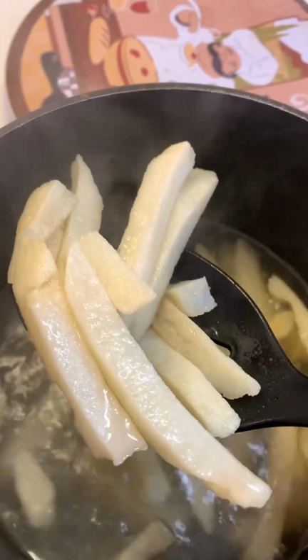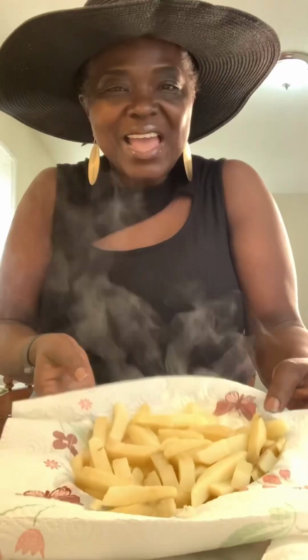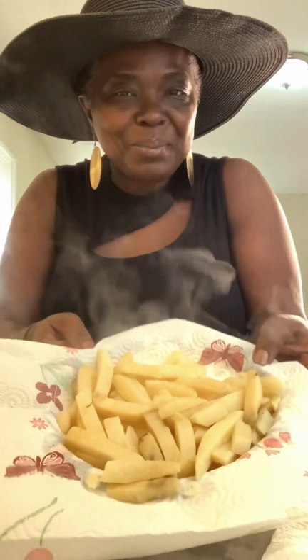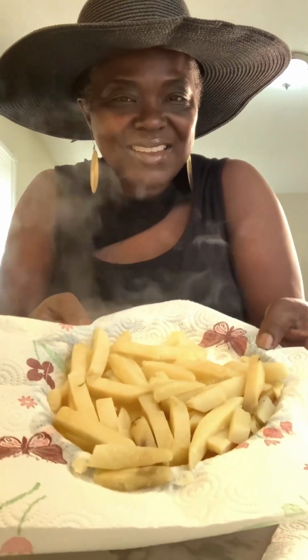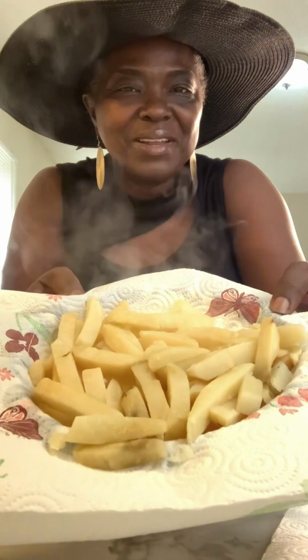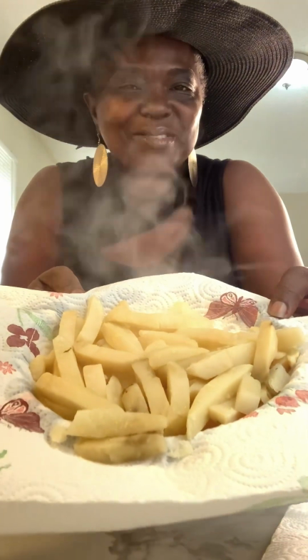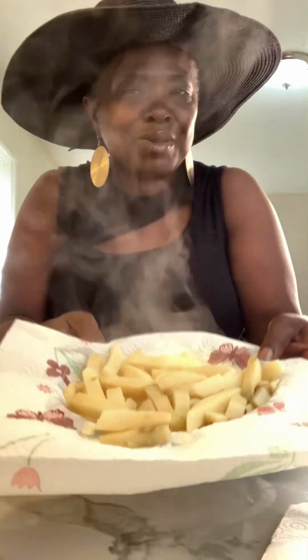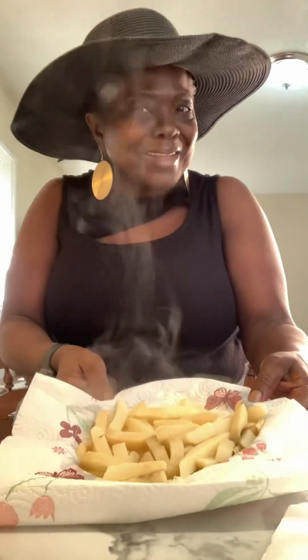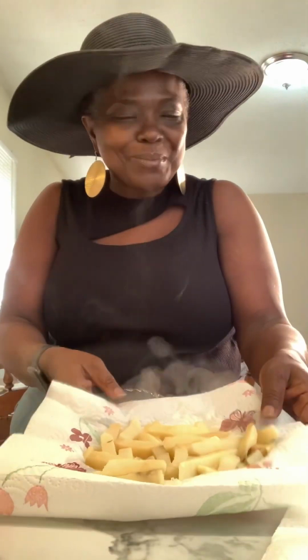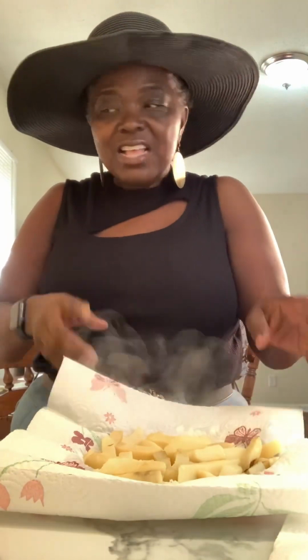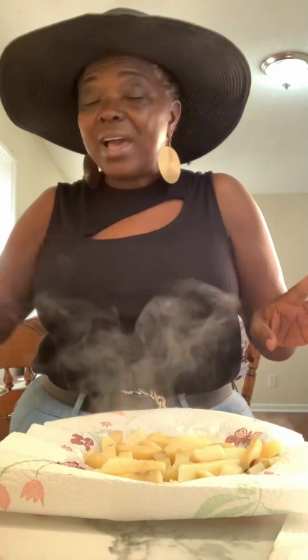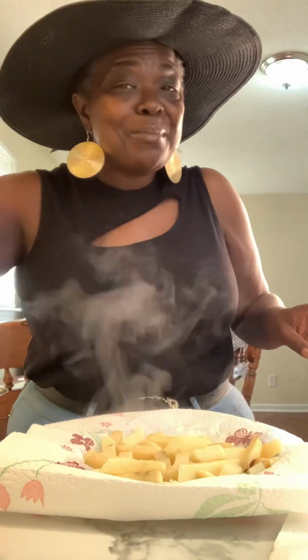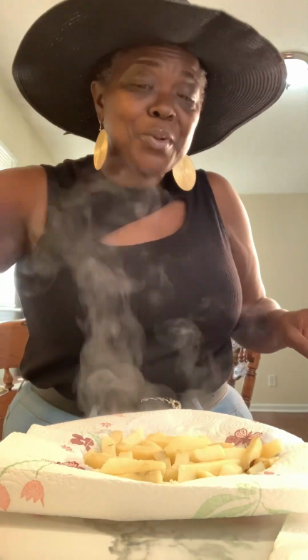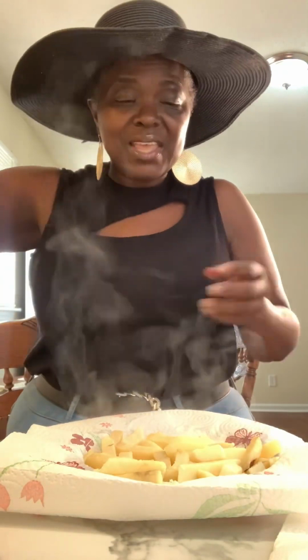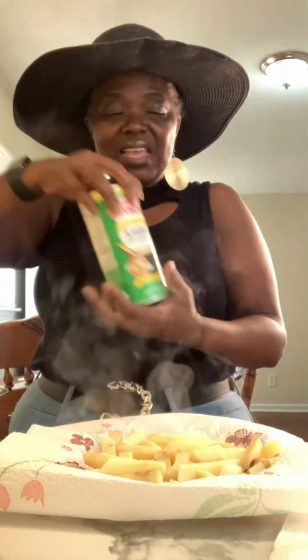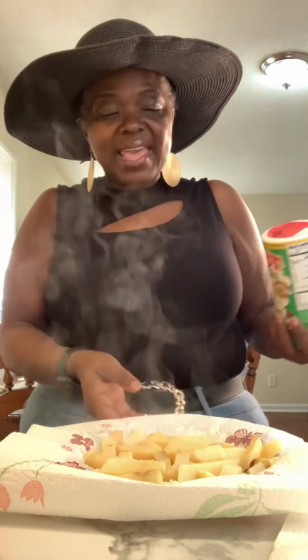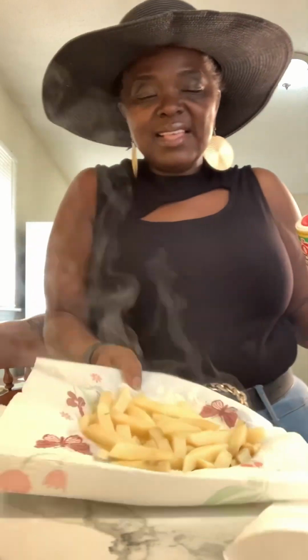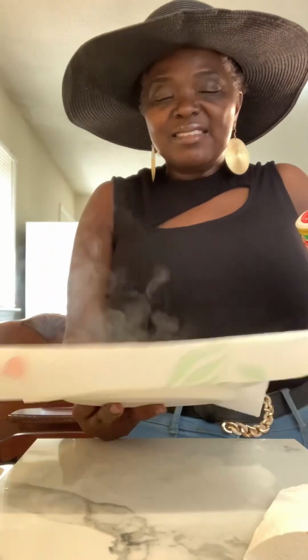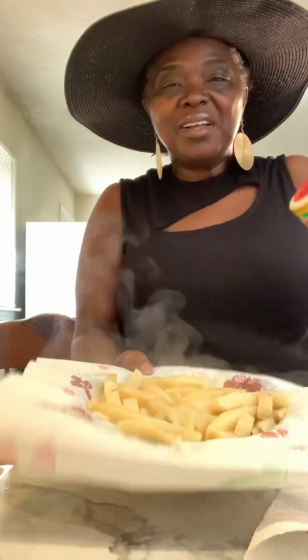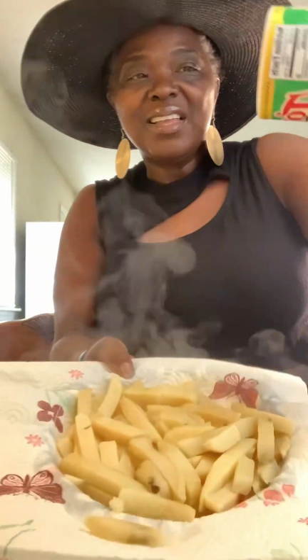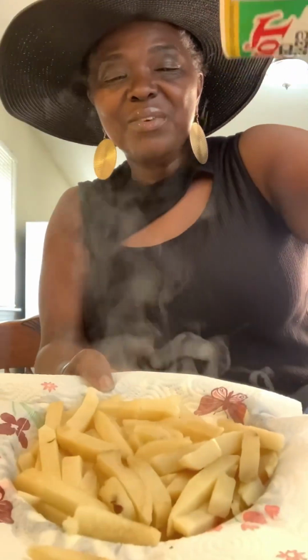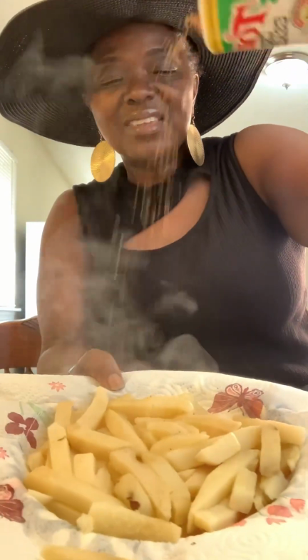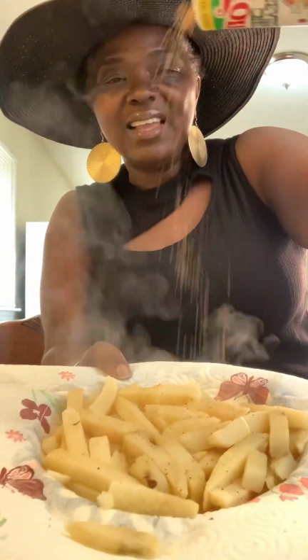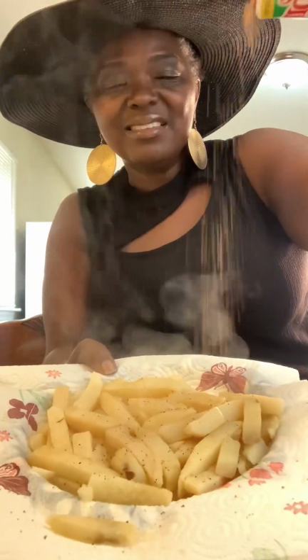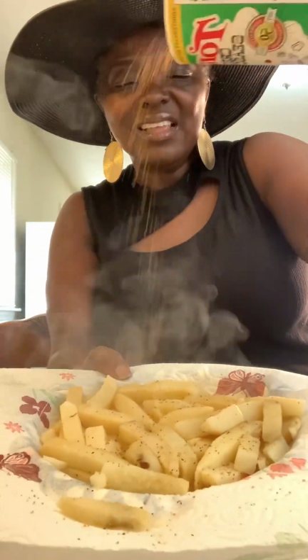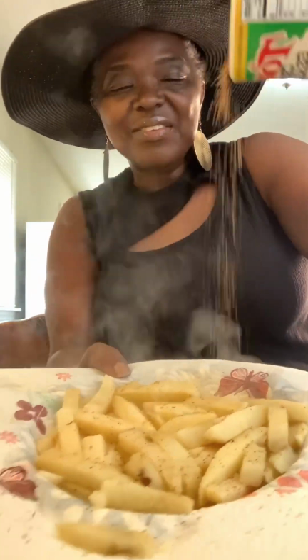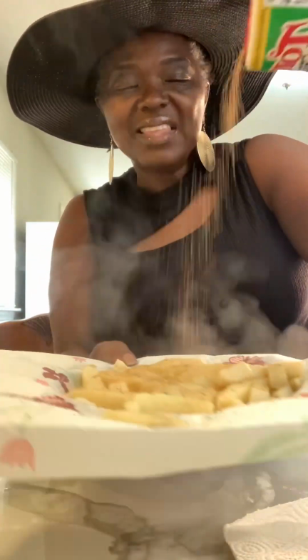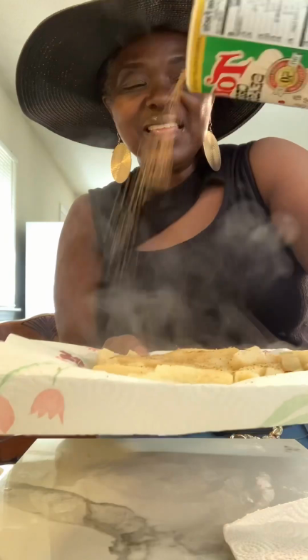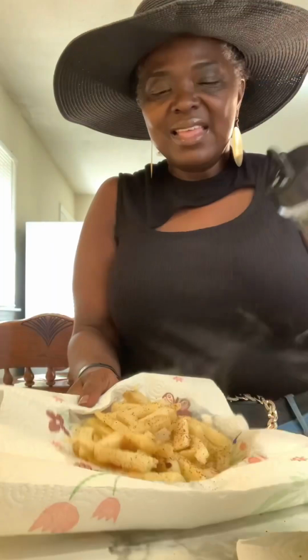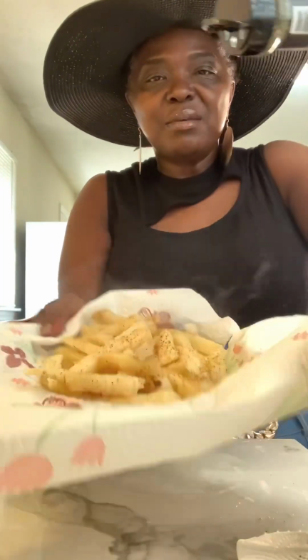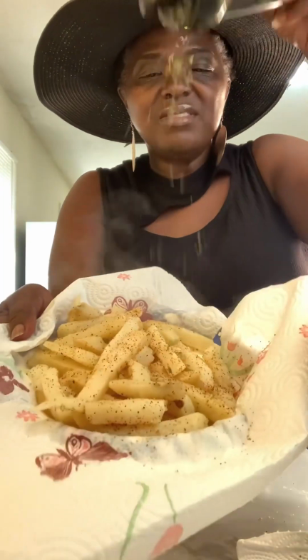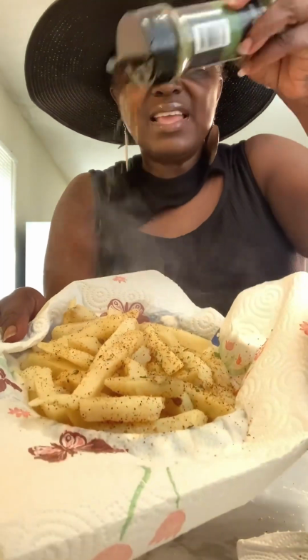We have our potatoes — look at them! So while they're hot, I'm going to go ahead and add some creole seasoning like this, and some parsley flakes.